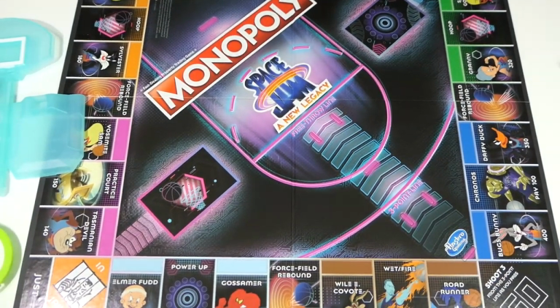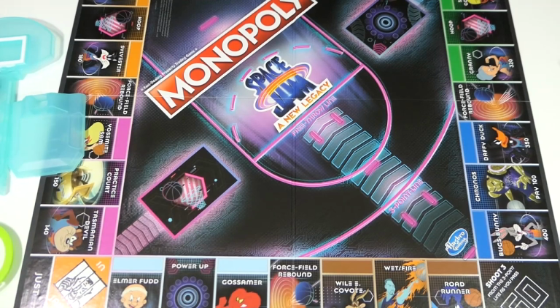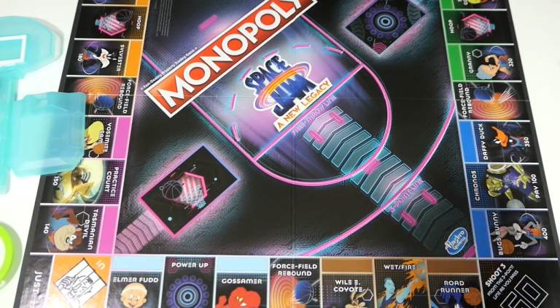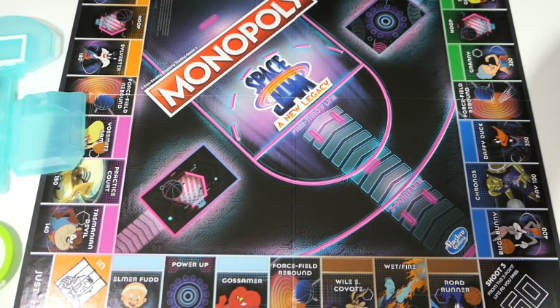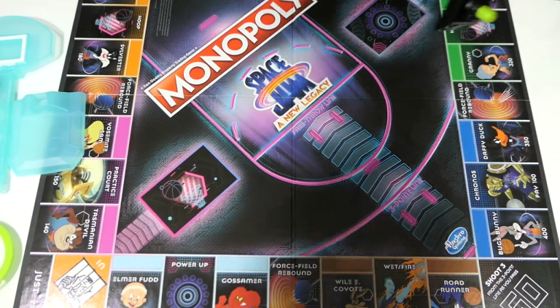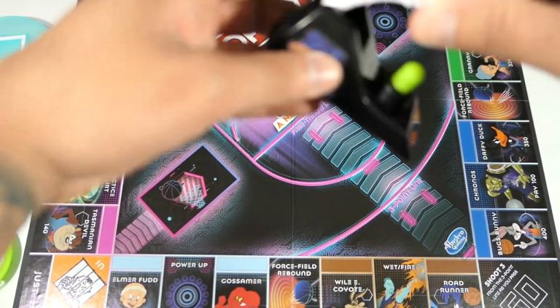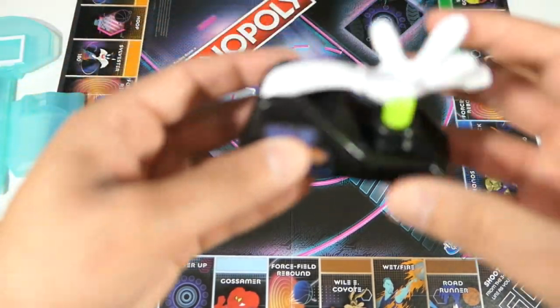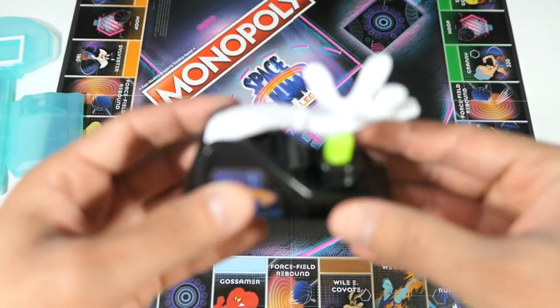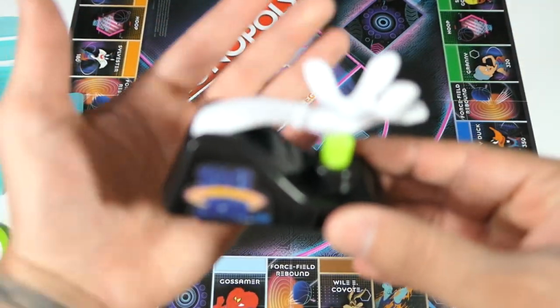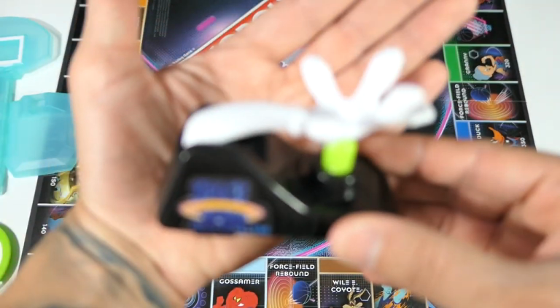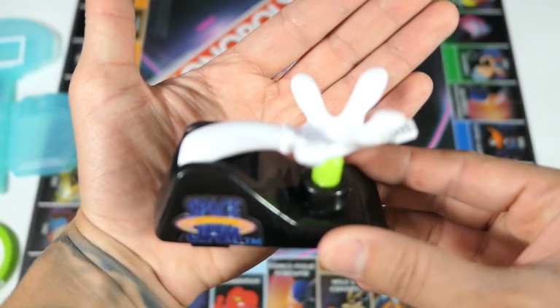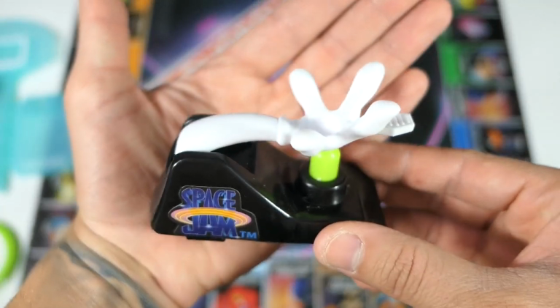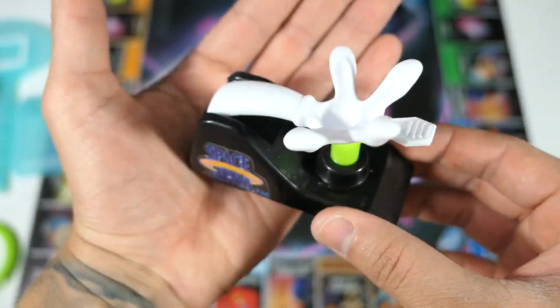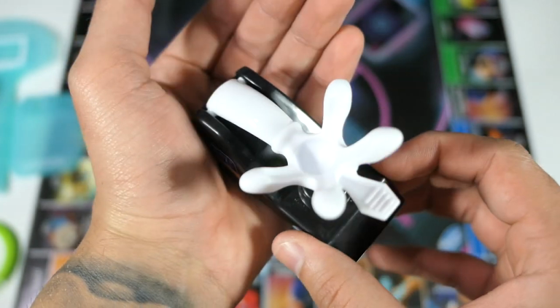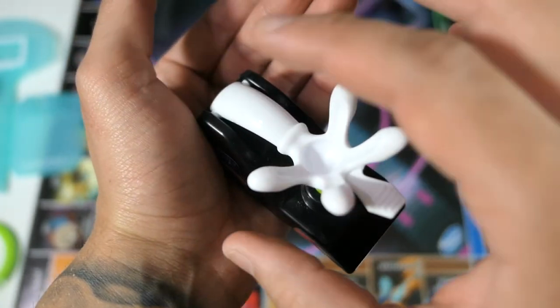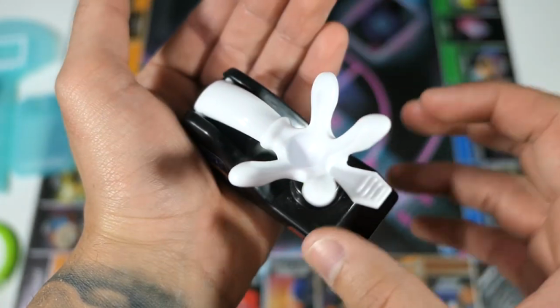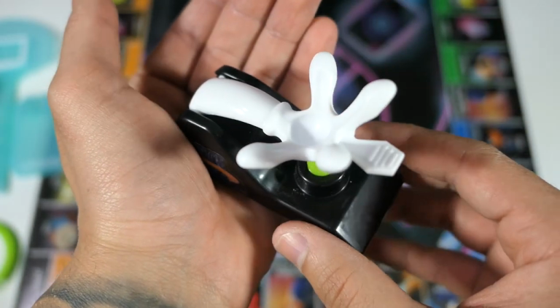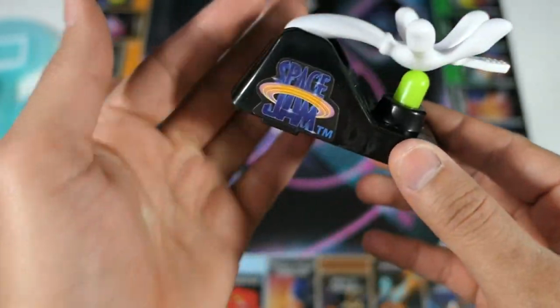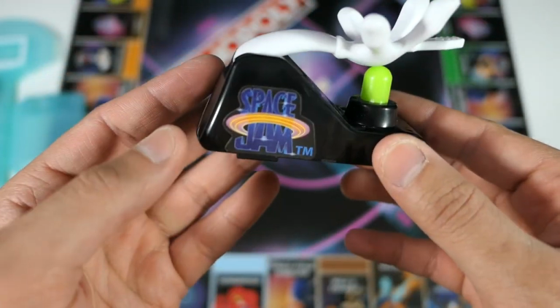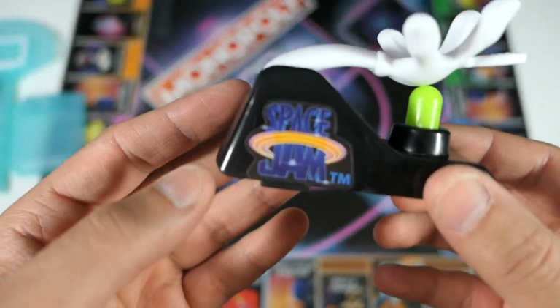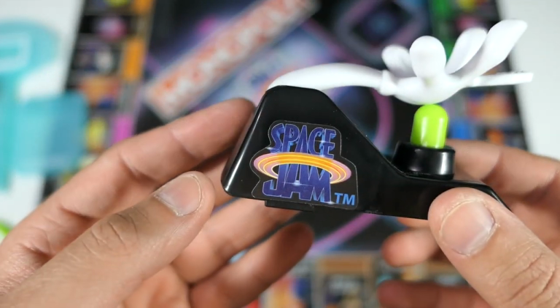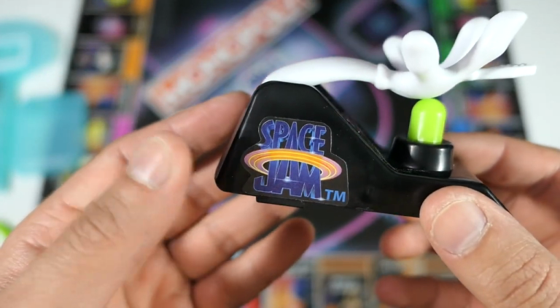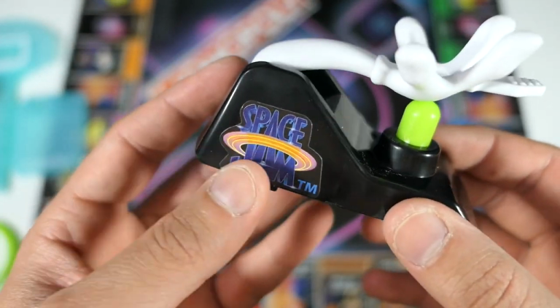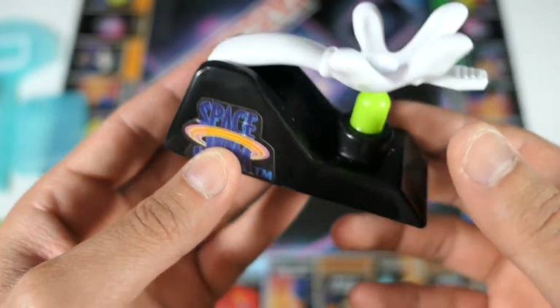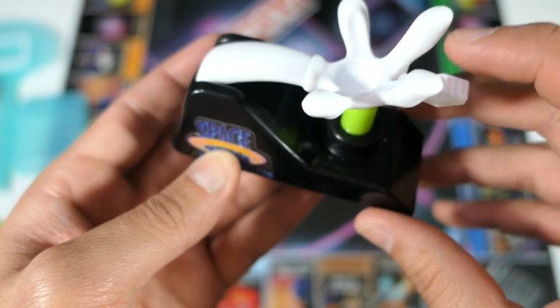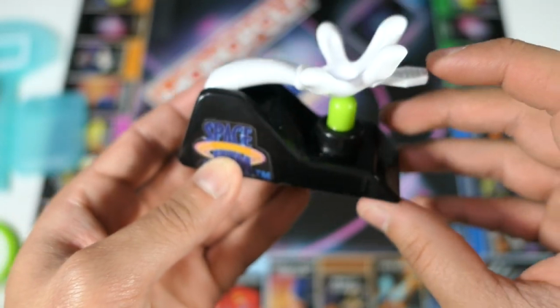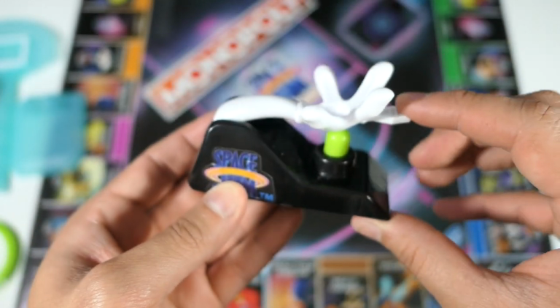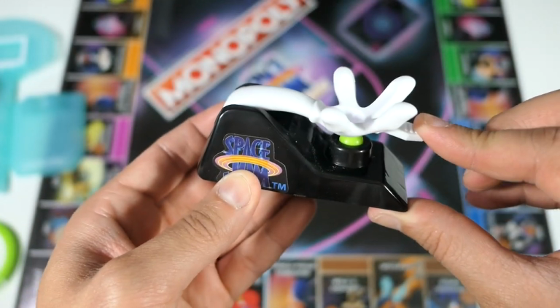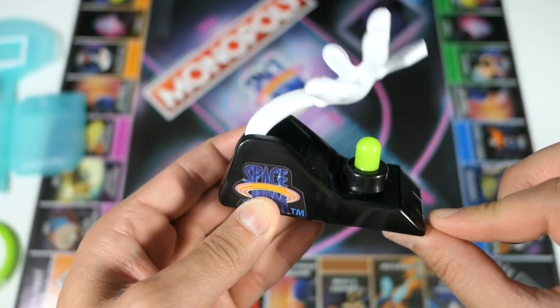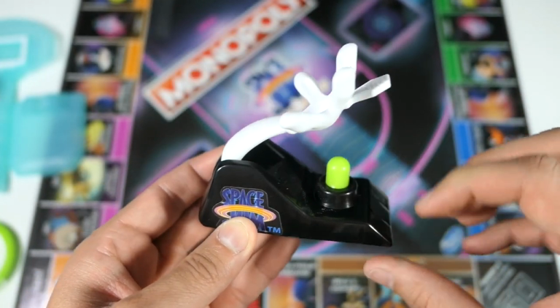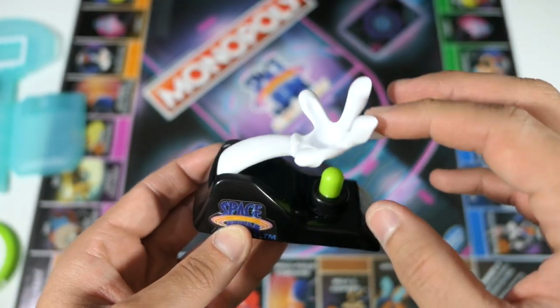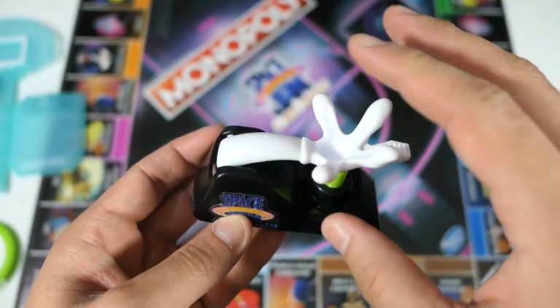You also have the launcher — this is how you shoot the basketball. You can see it has Bugs Bunny's hand and a nice Space Jam sticker. Essentially you just press down on it and that flings the ball. We'll demonstrate that shortly.